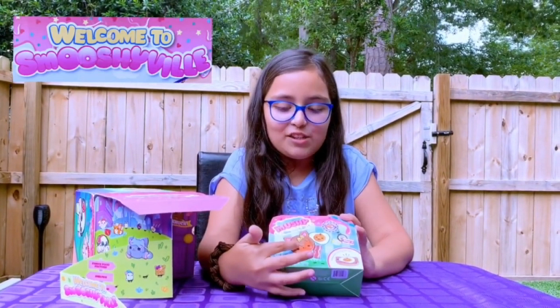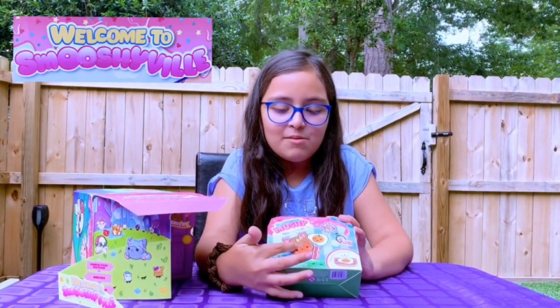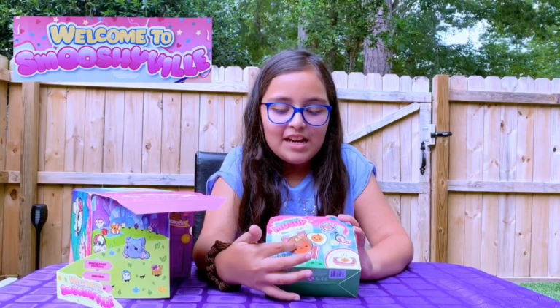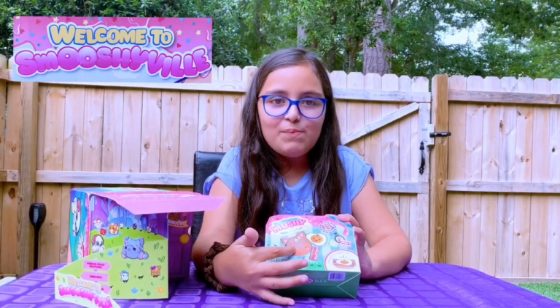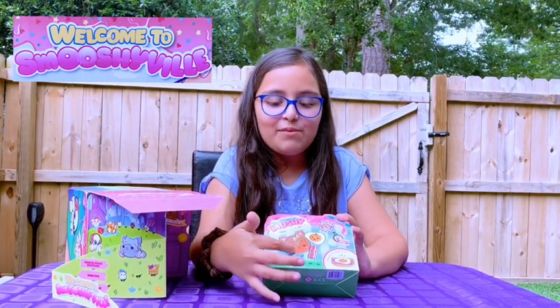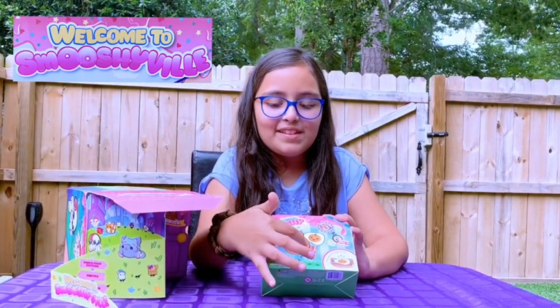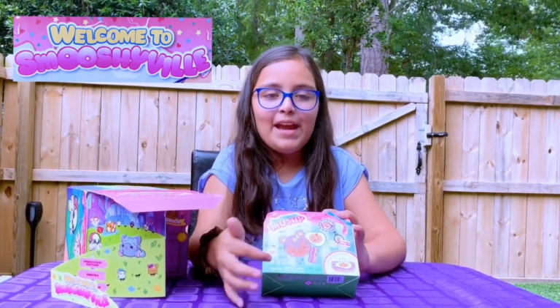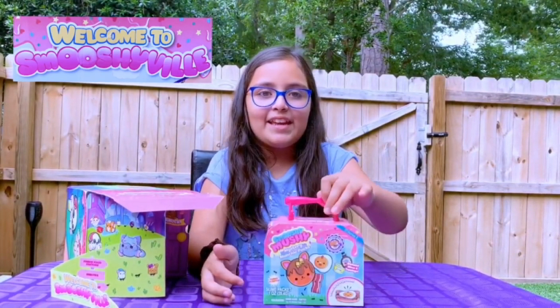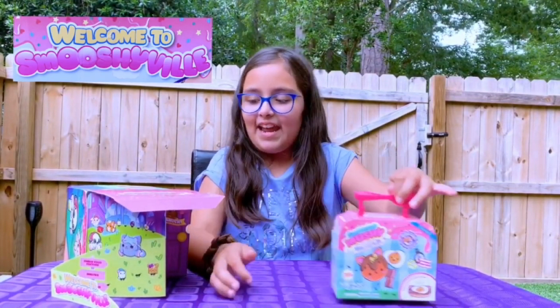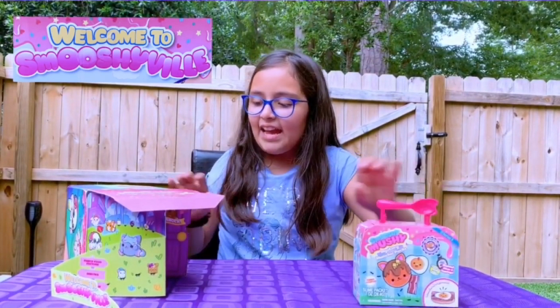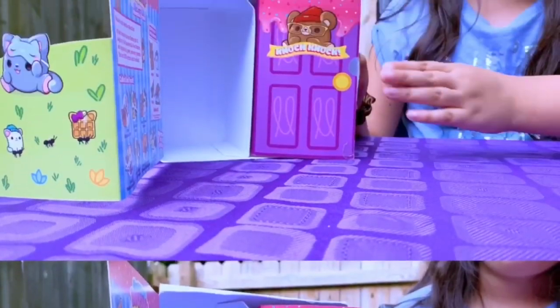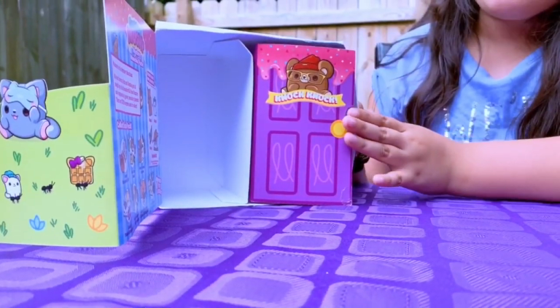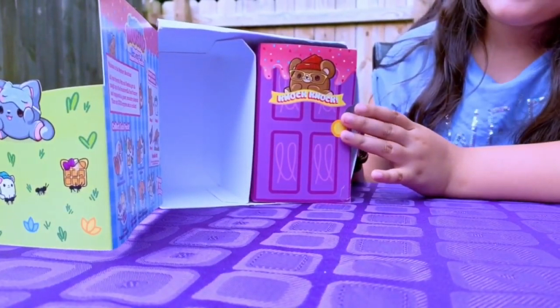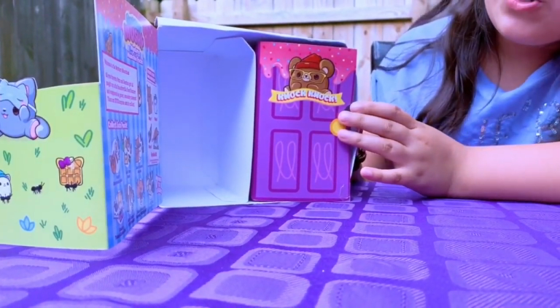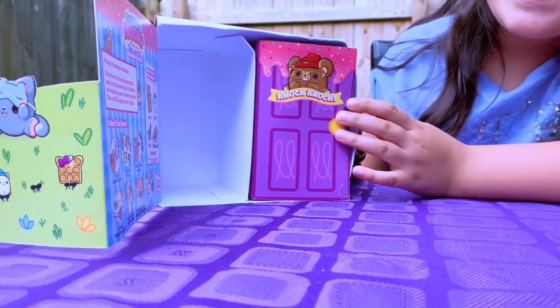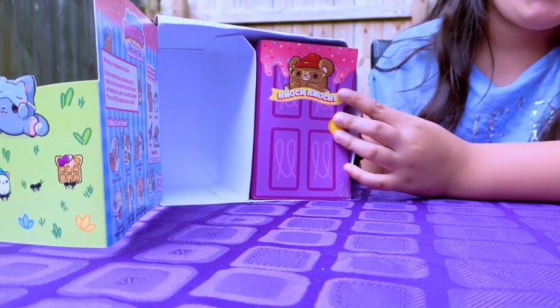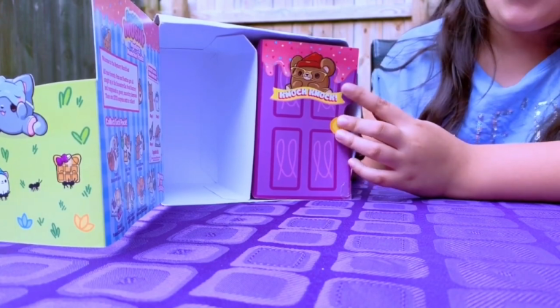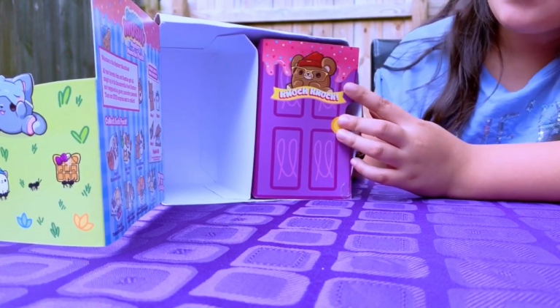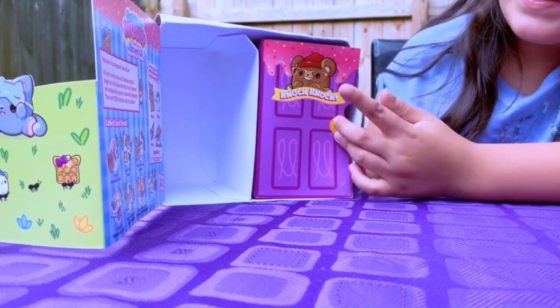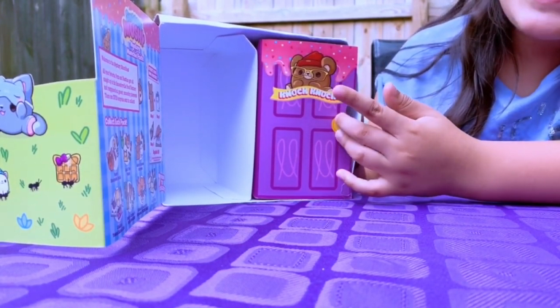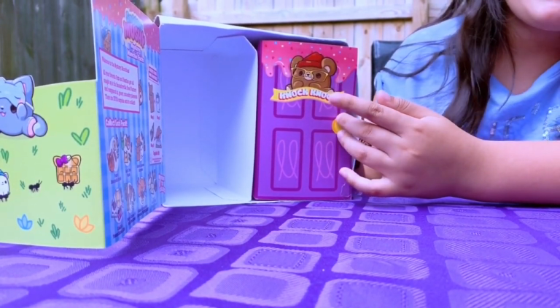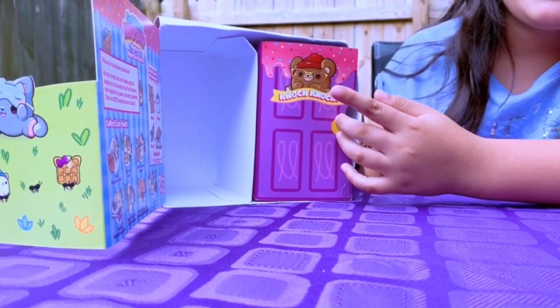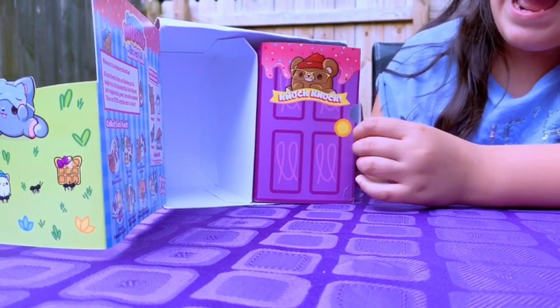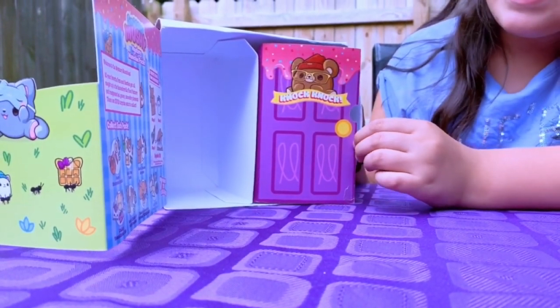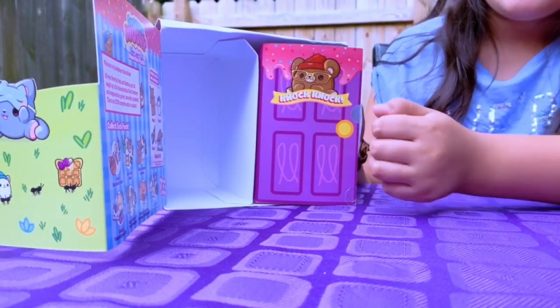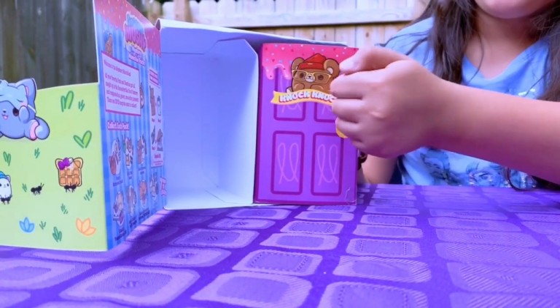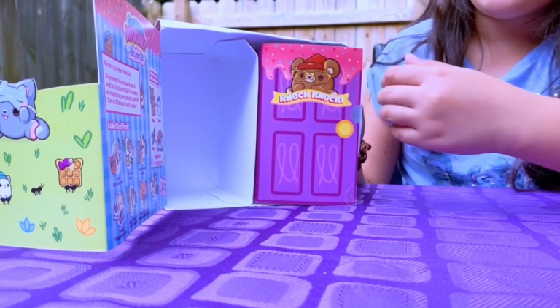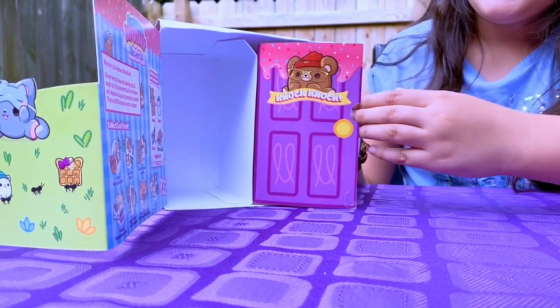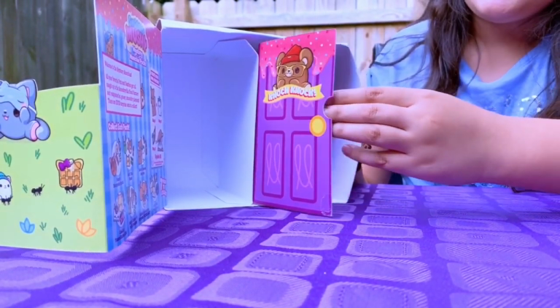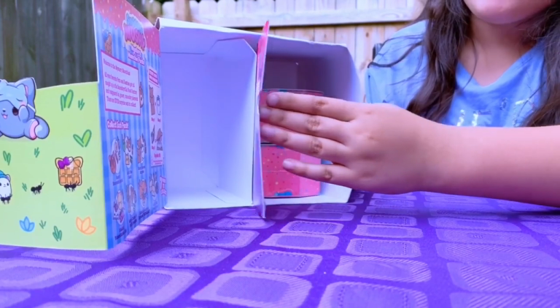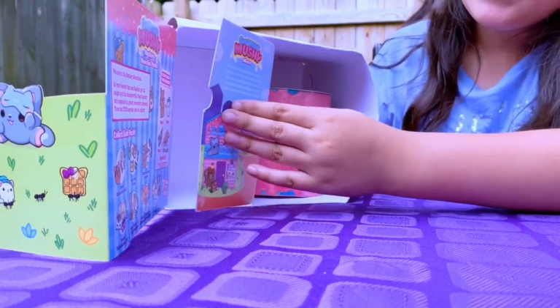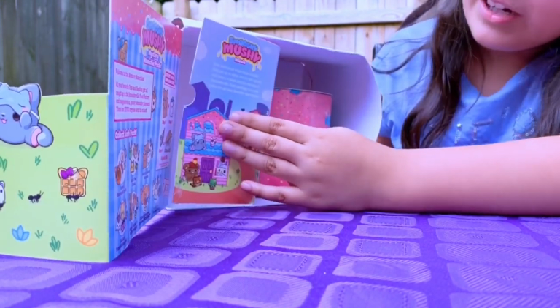It's super cute because it's like a pancake and egg. And here we have a little door that says 'knock knock' with a cute little bear and a little hat — knock knock — and we open the door!